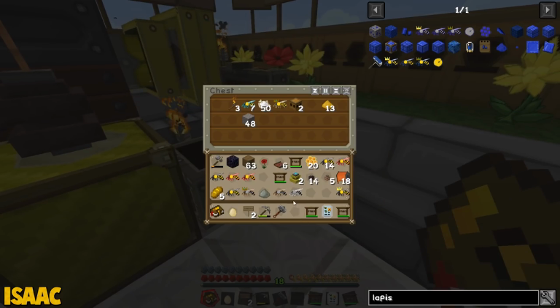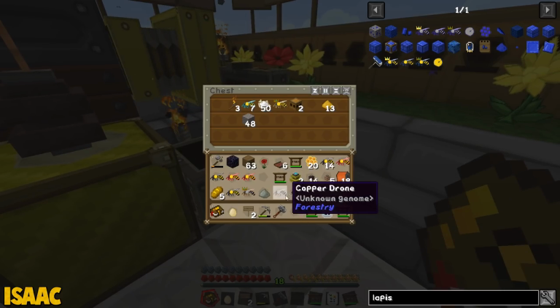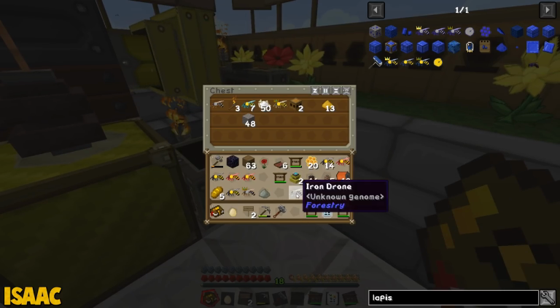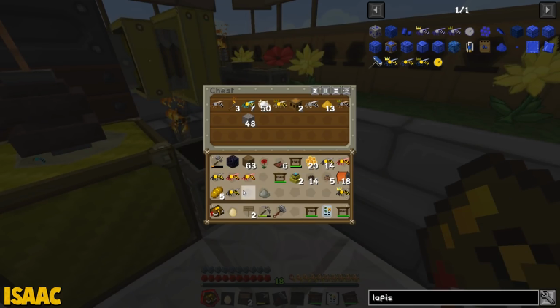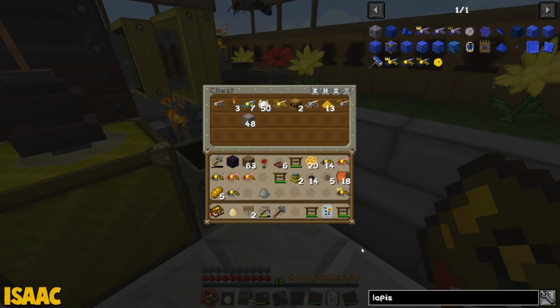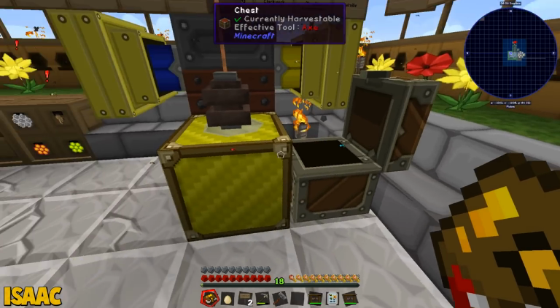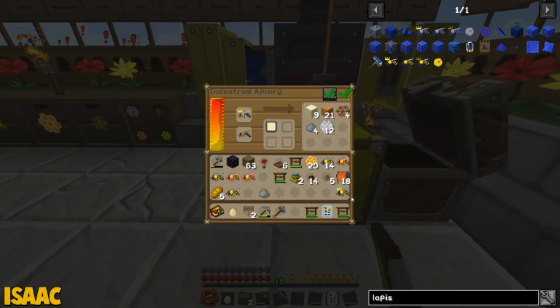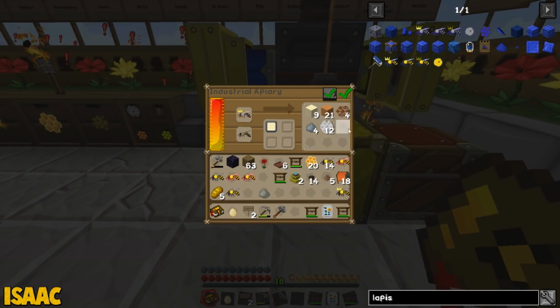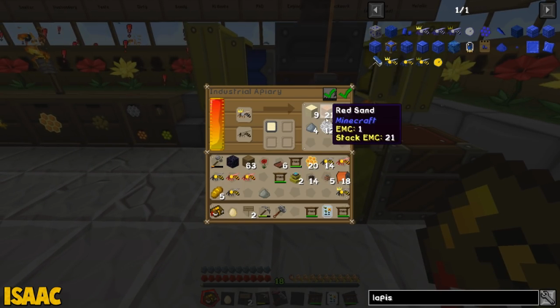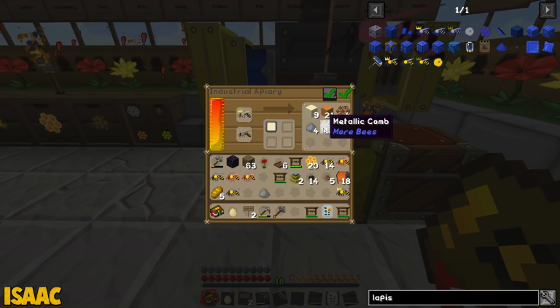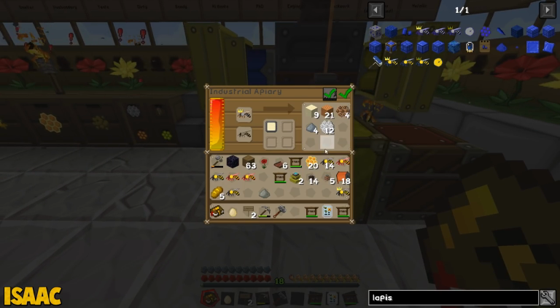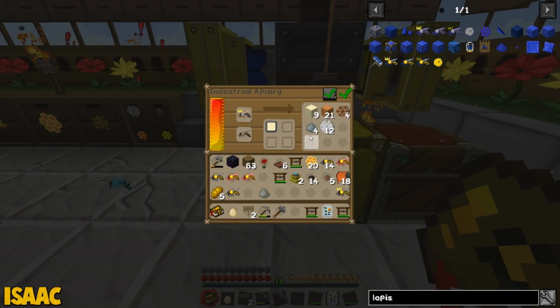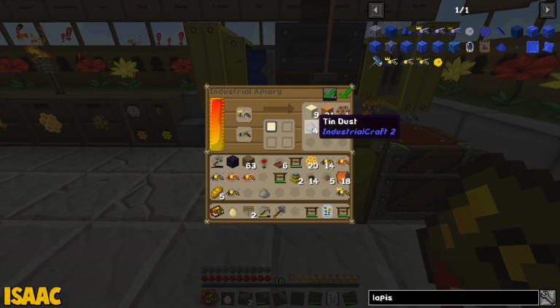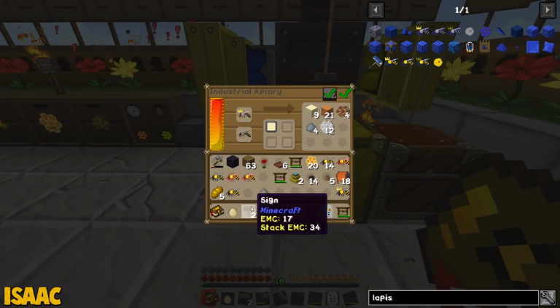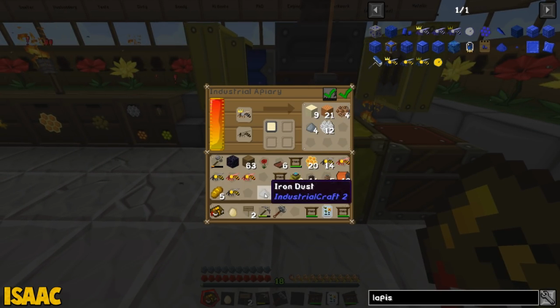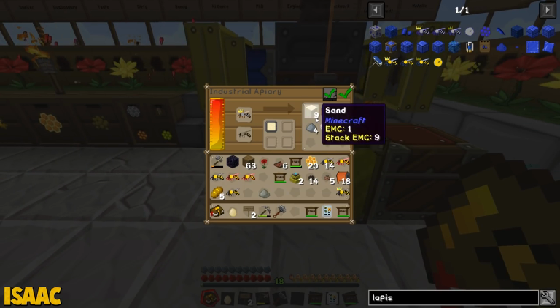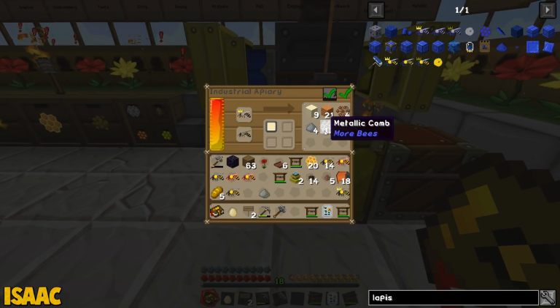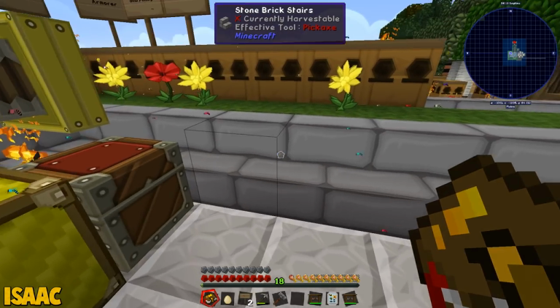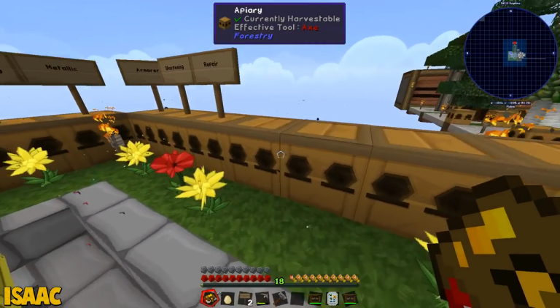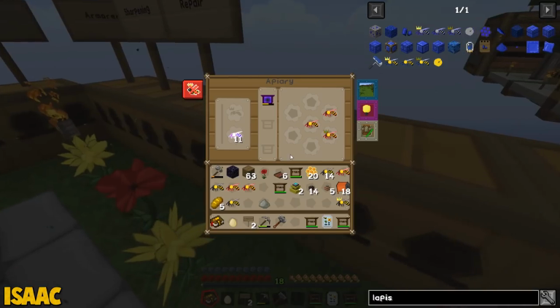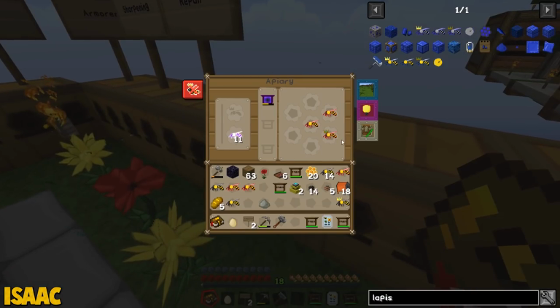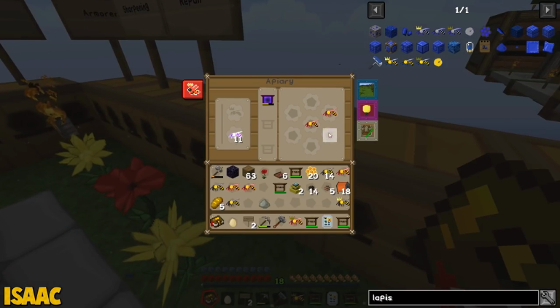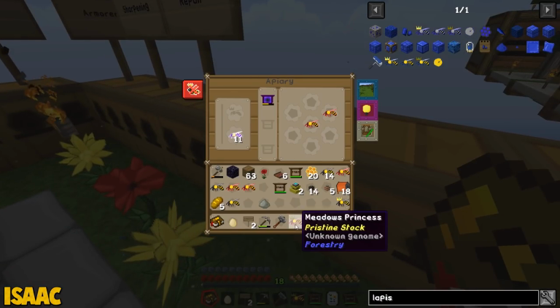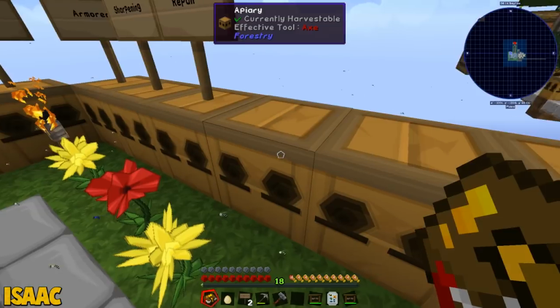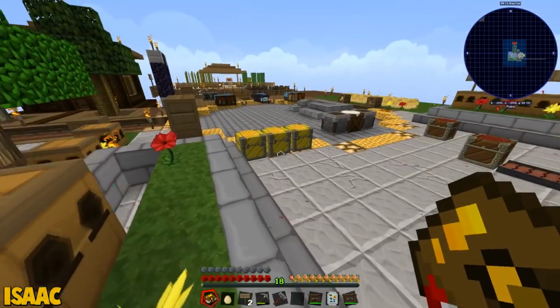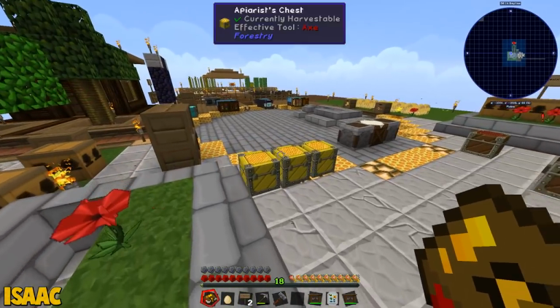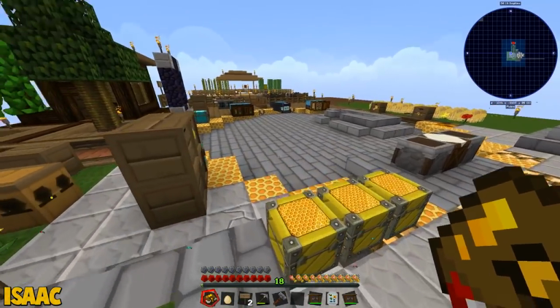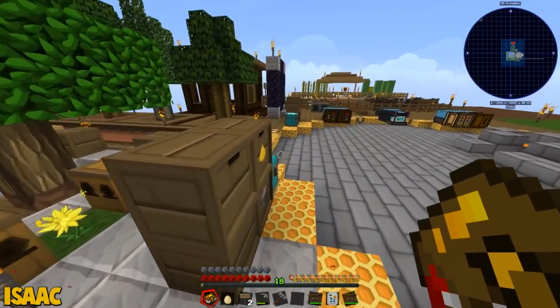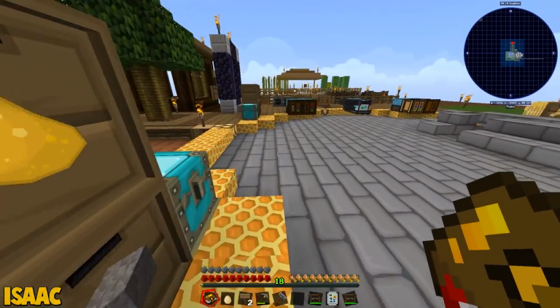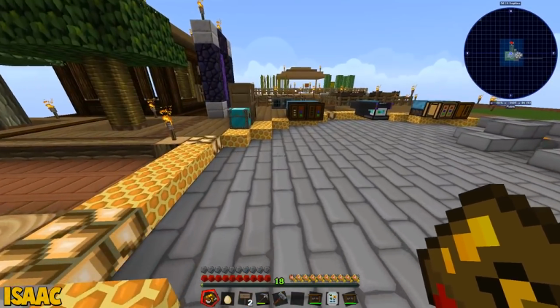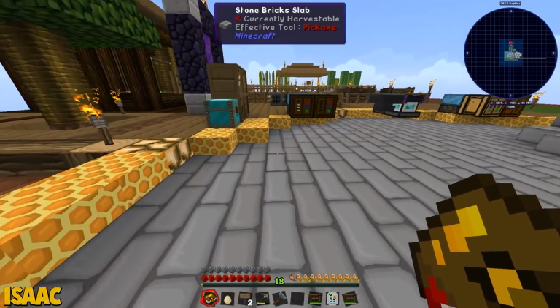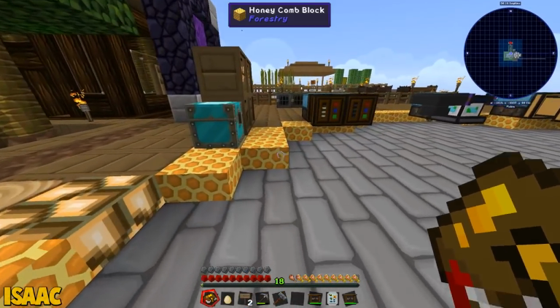Did a bee... what happens with the bees if the inventory is full? I don't know. I feel like I've lost a bee — have you lost a bee to the cause? I think I lost a bee to the cause, Nick. We are getting a lot of metallic comb, though, and I've got iron dust and tin dust. So we're starting to get somewhere slowly.